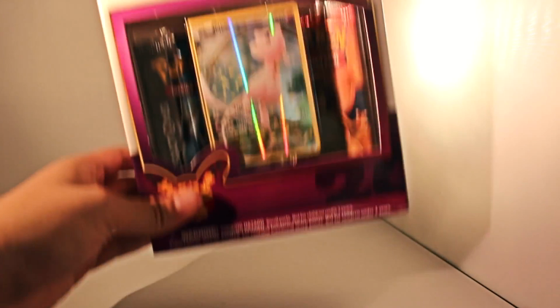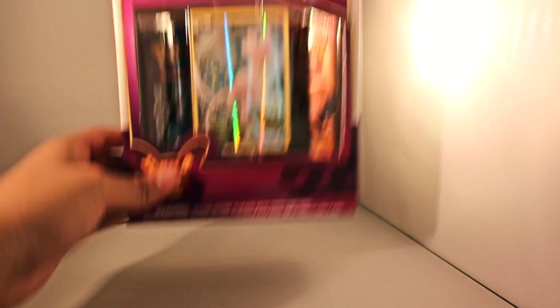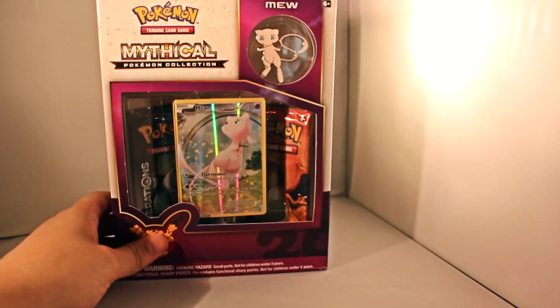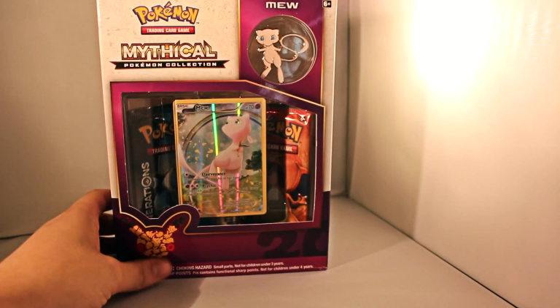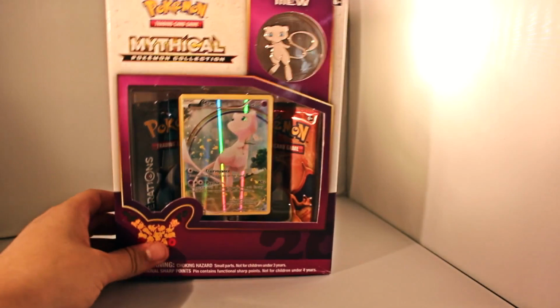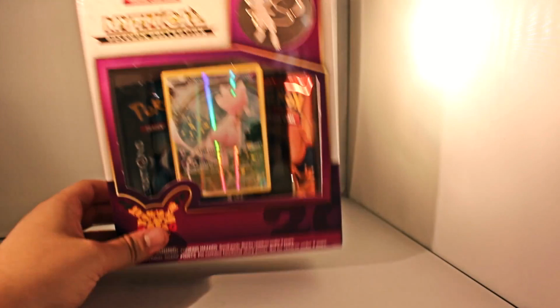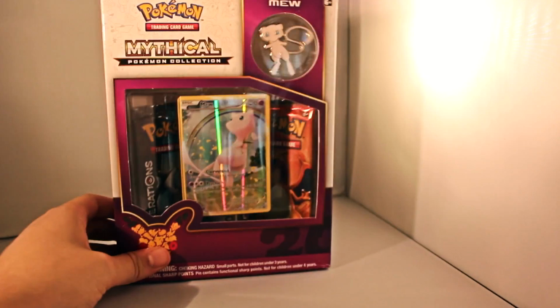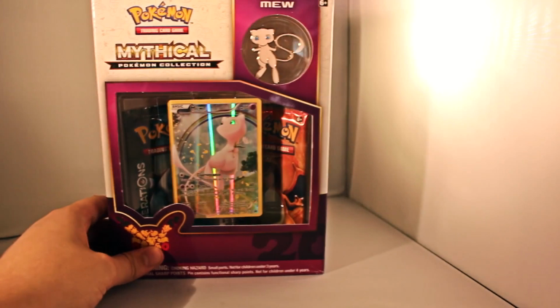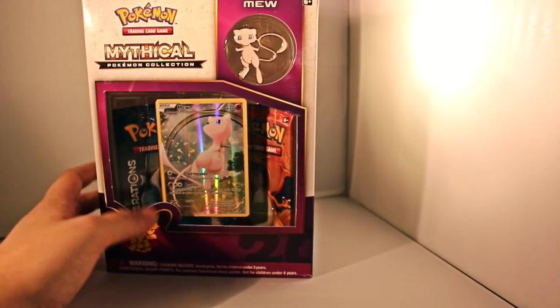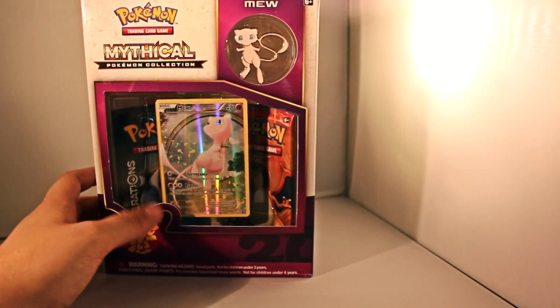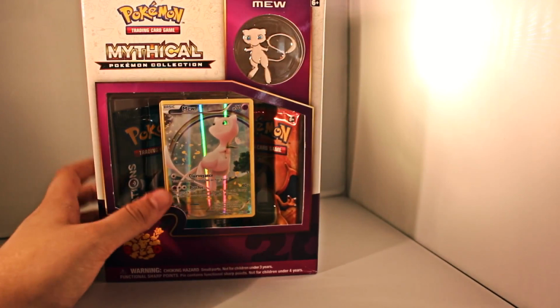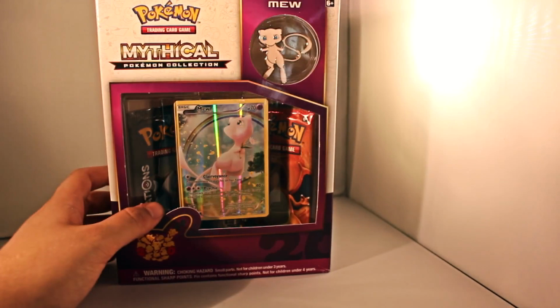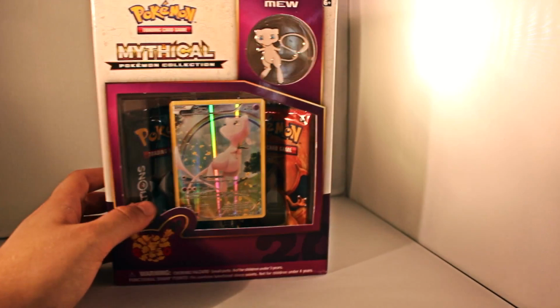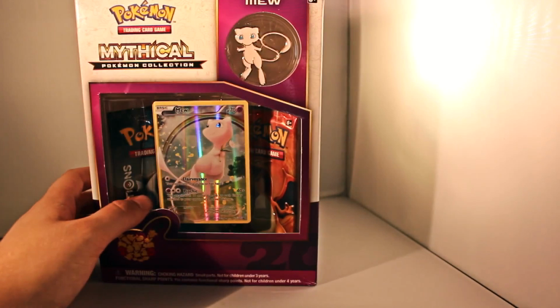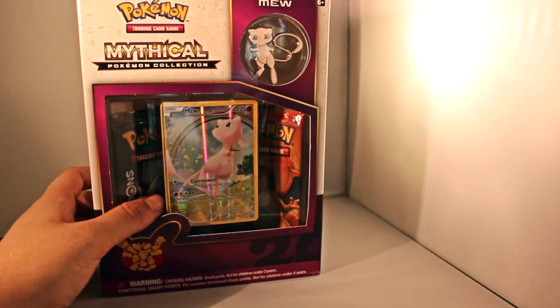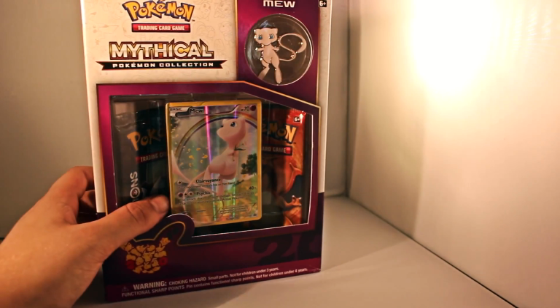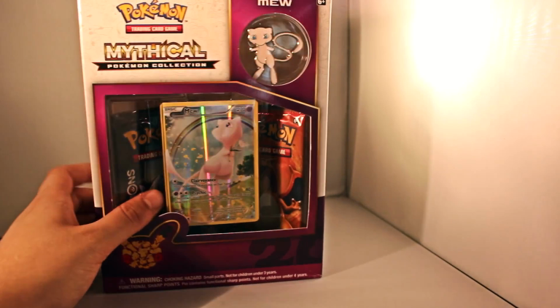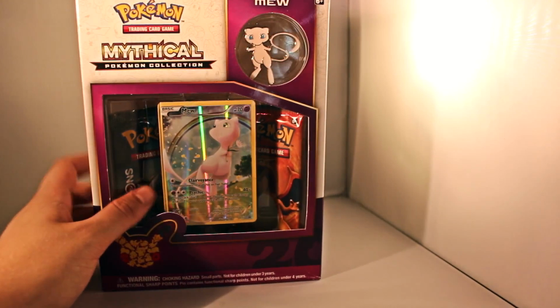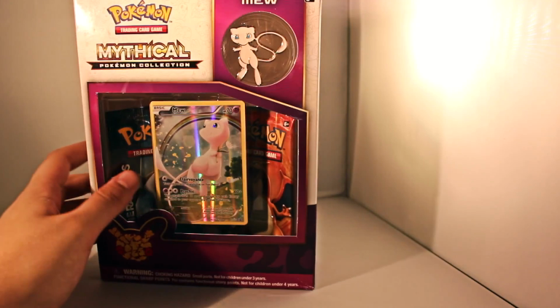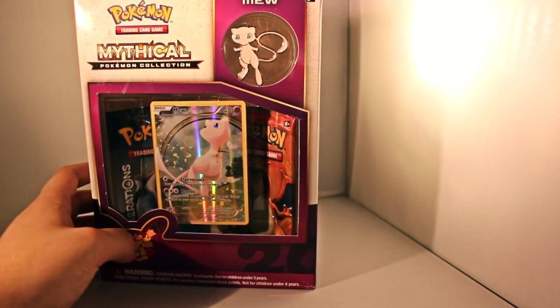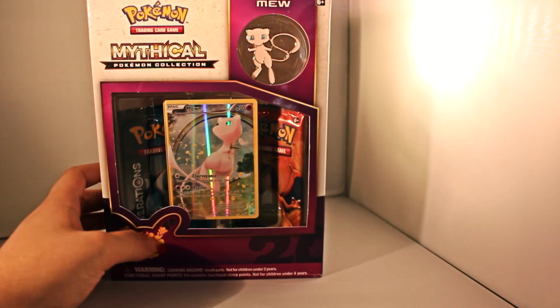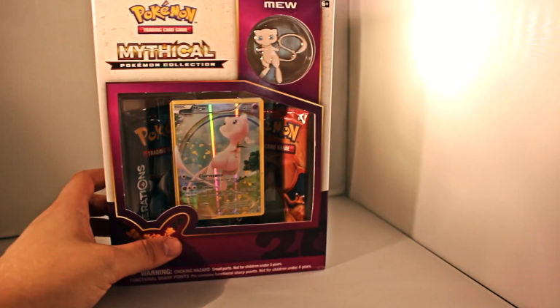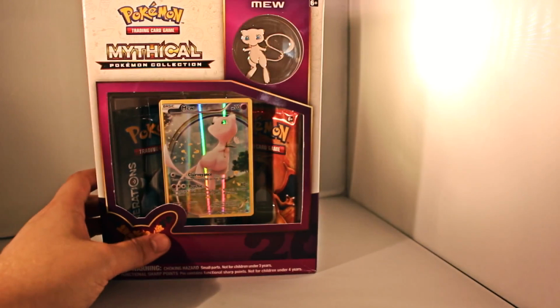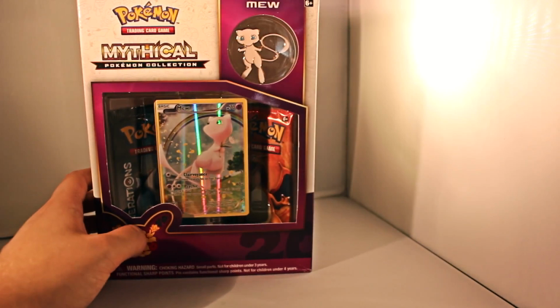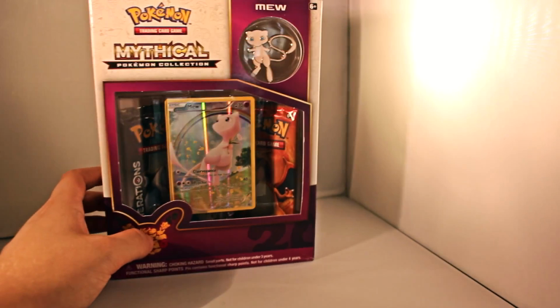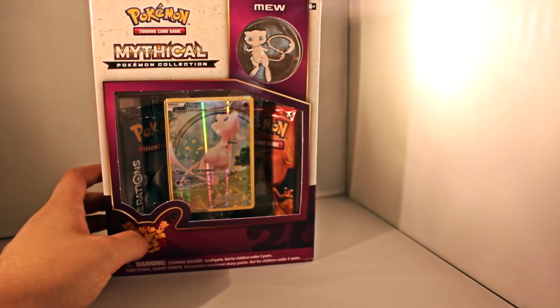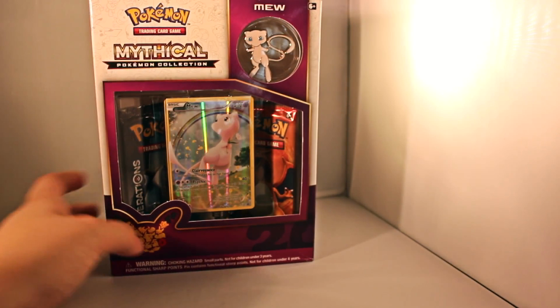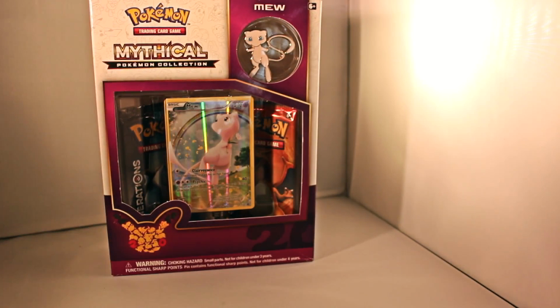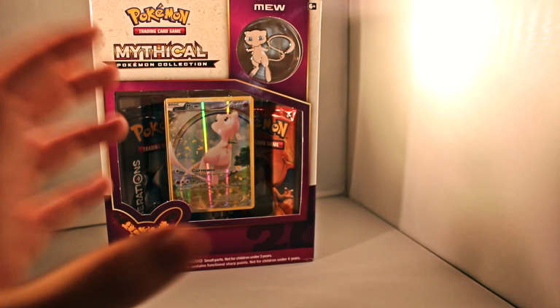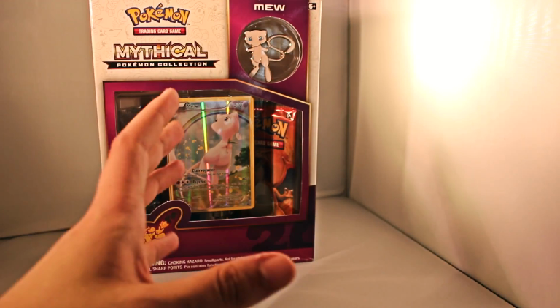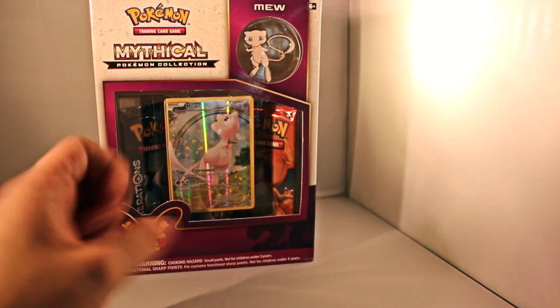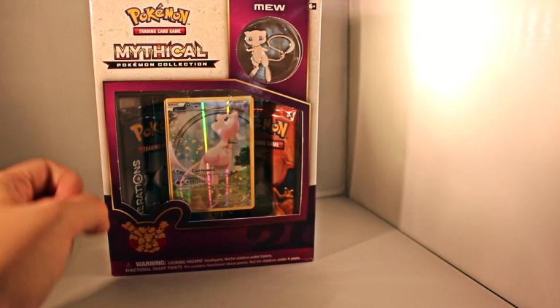So we're going to take a look at this today. We're going to open up some packs, take a look at everything that's included, including that beautiful Full Art Mew foil. So let's get right into it.